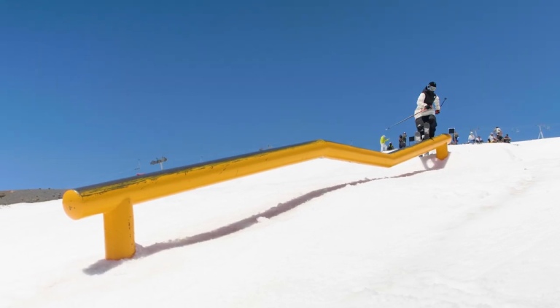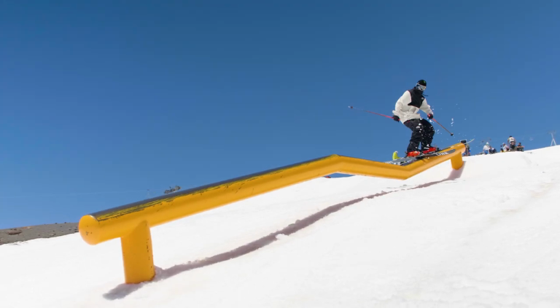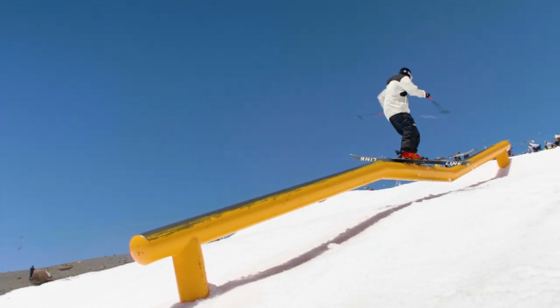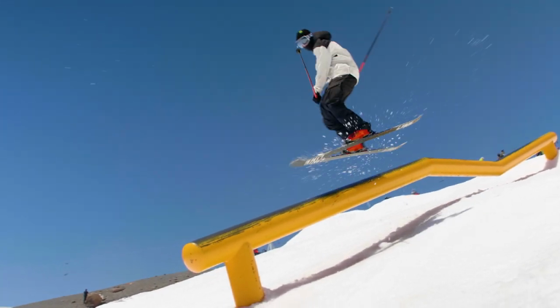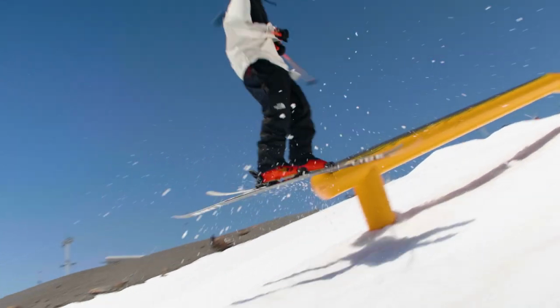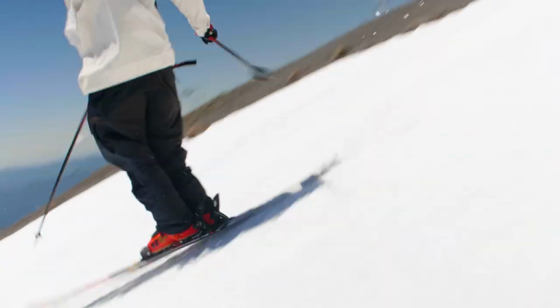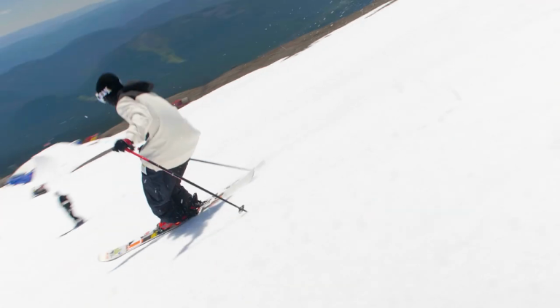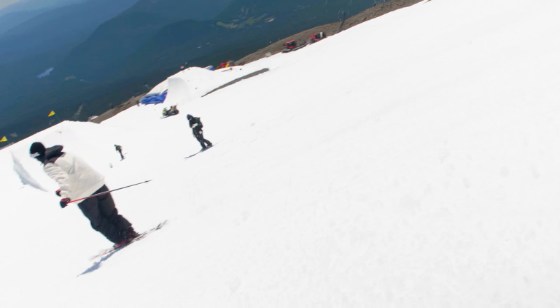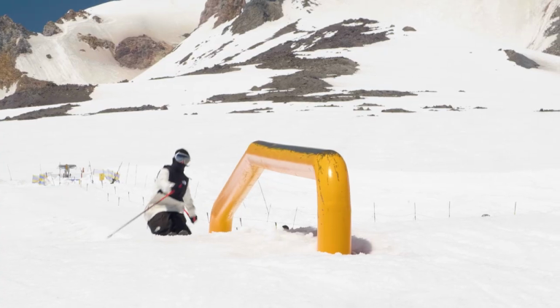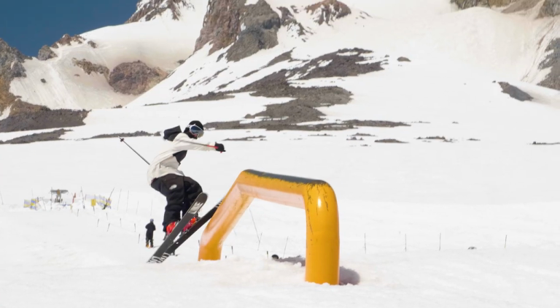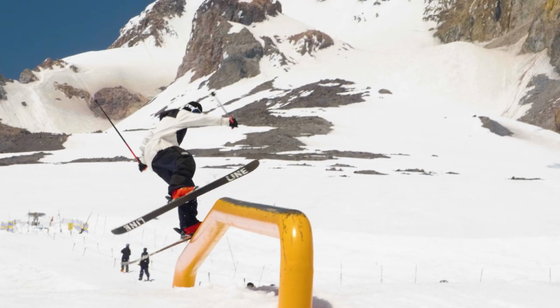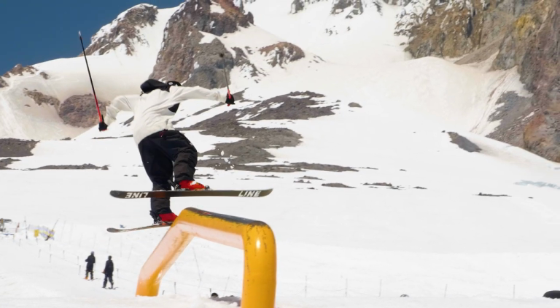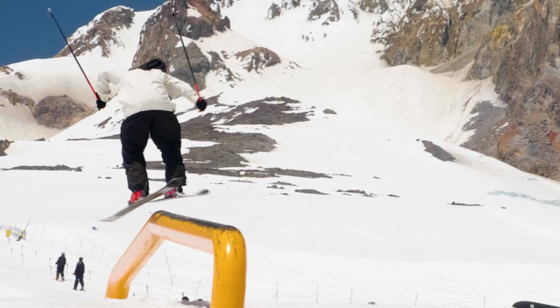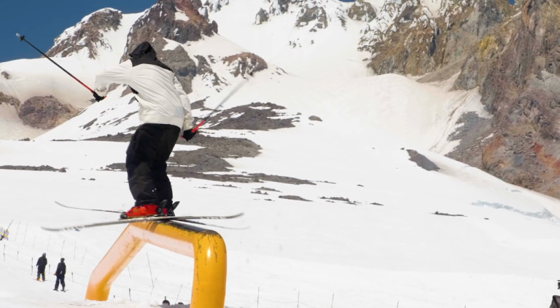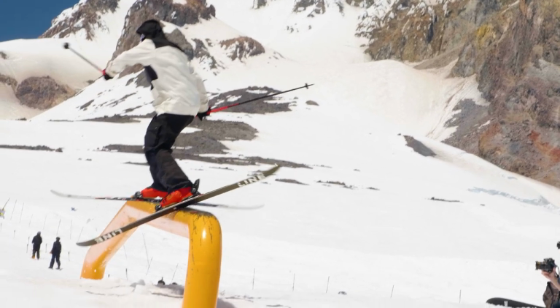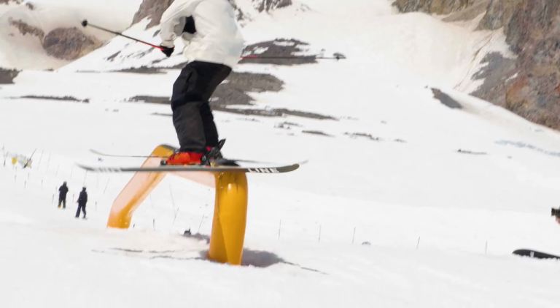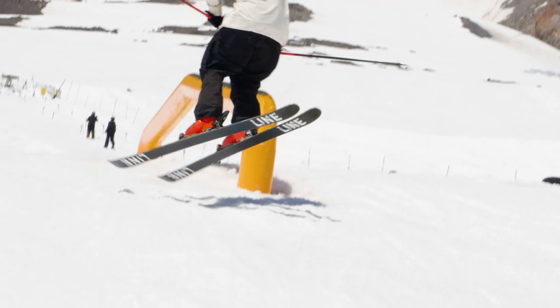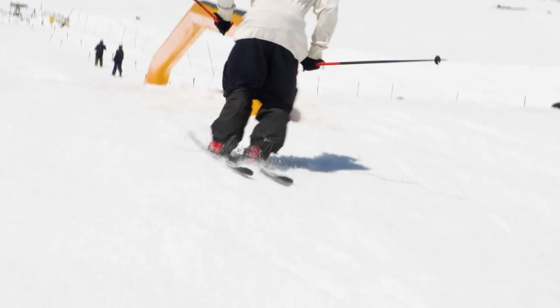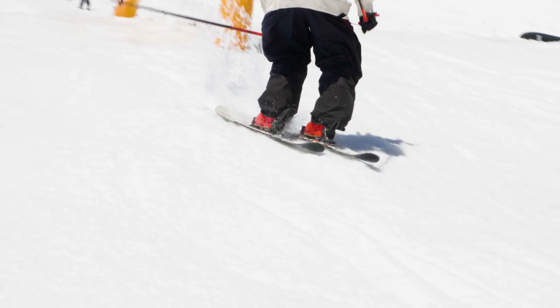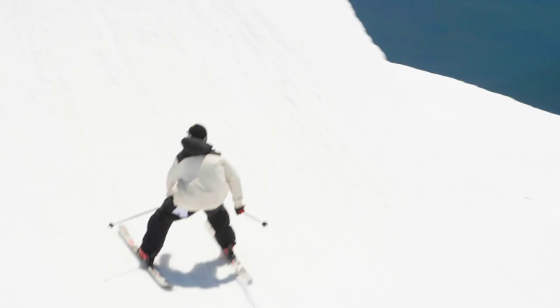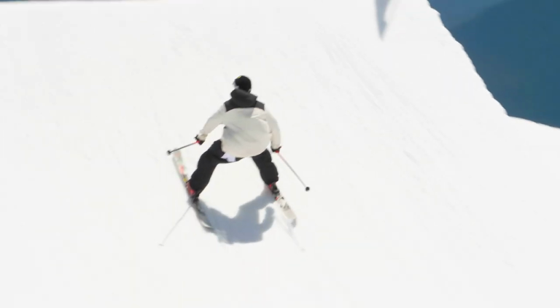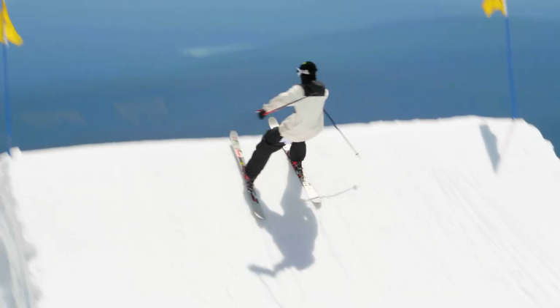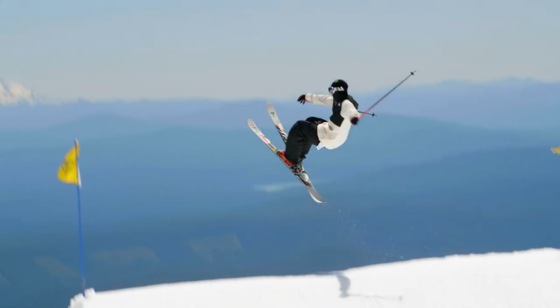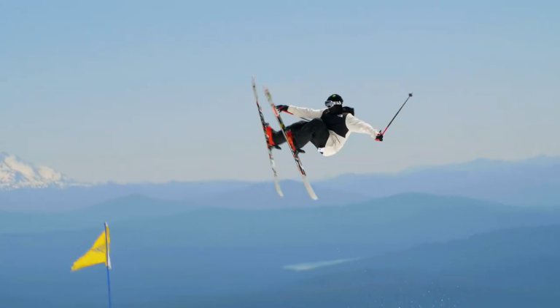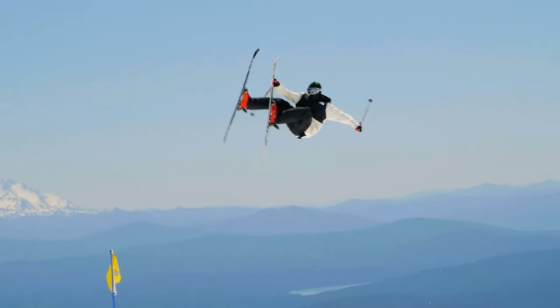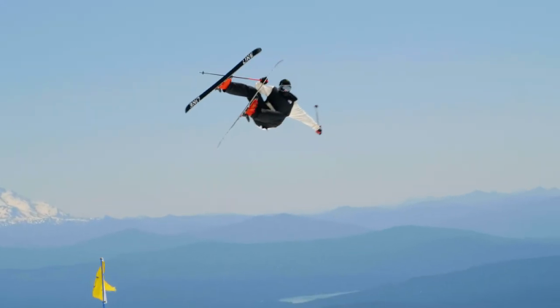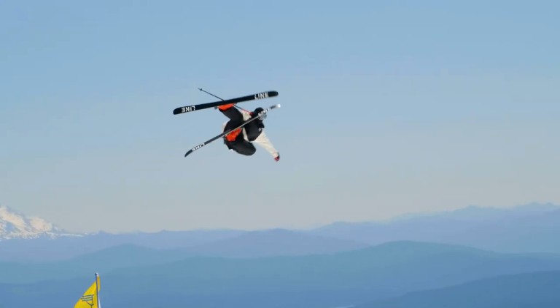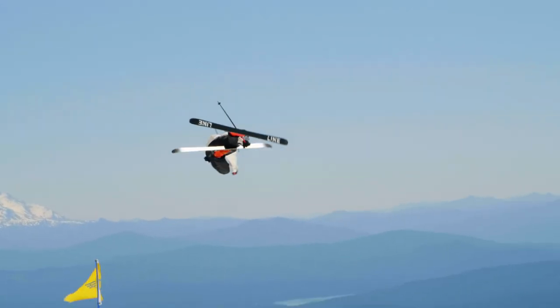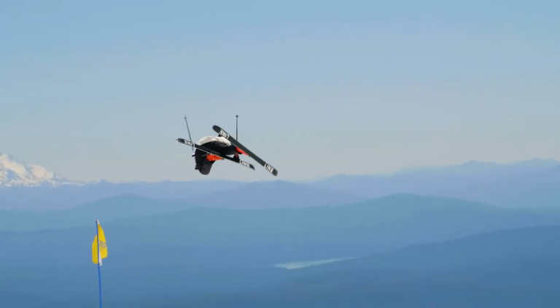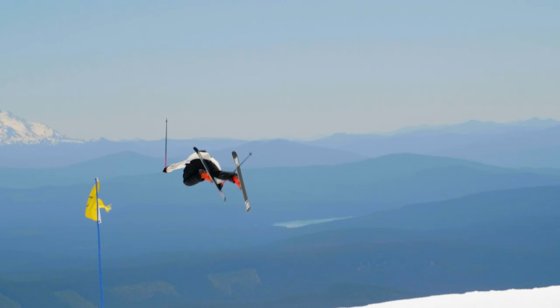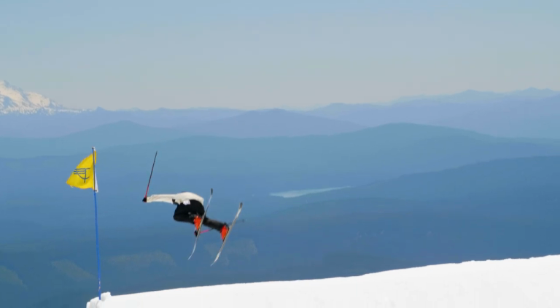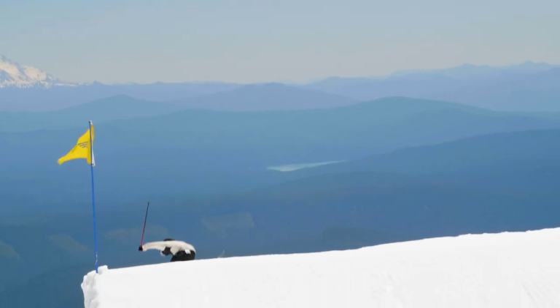It is super sturdy. The edges — fatty edges and bases. We got the maple macro block core. So it's great for everything. It's light while also still being super solid on turns and really can do everything for me.